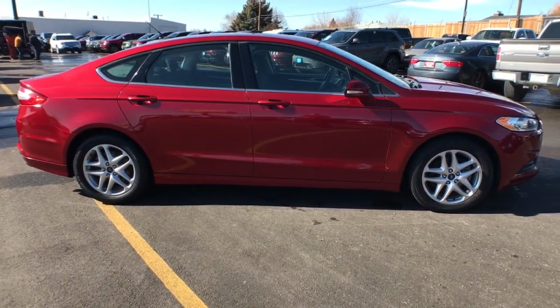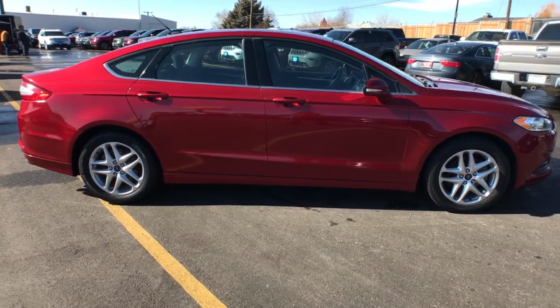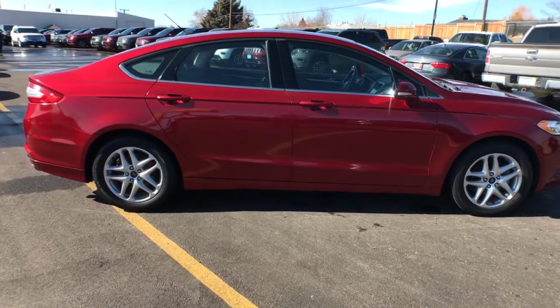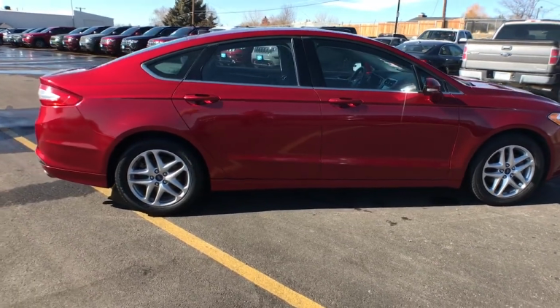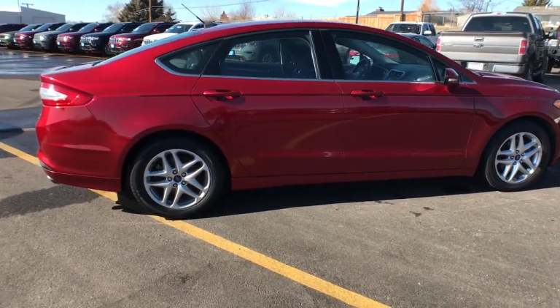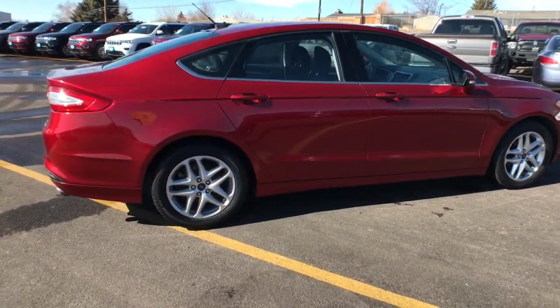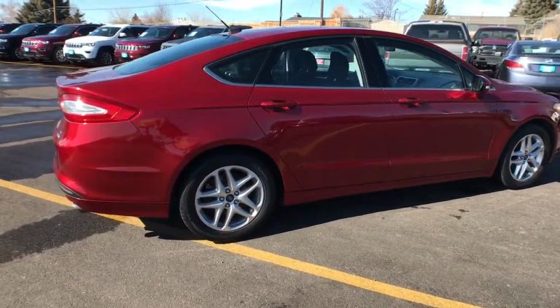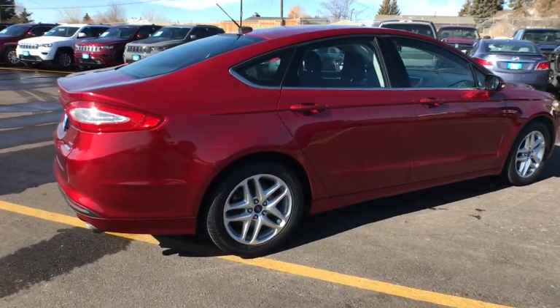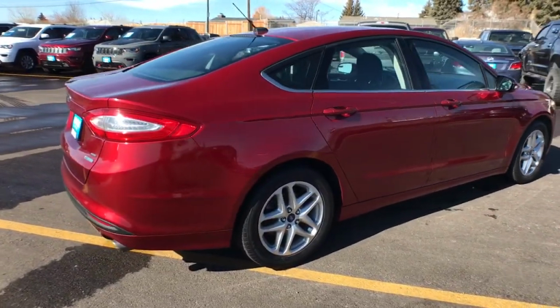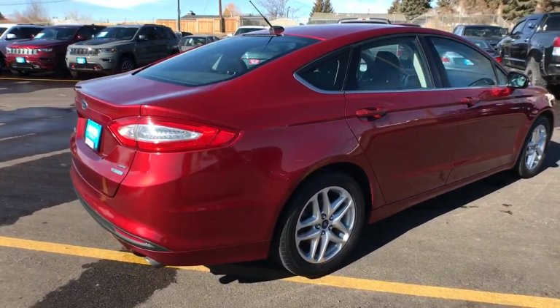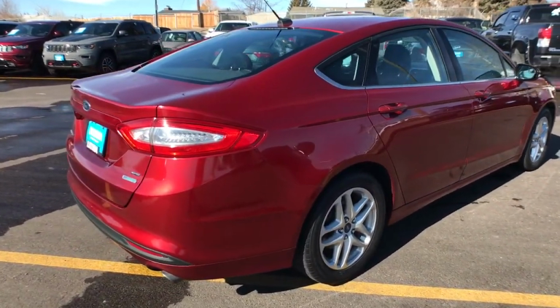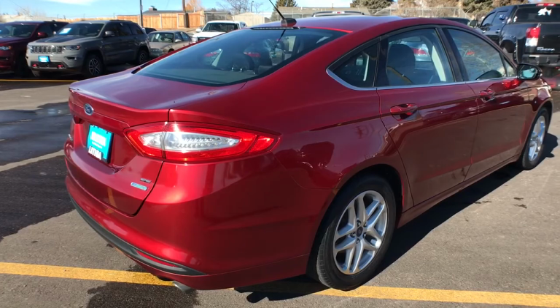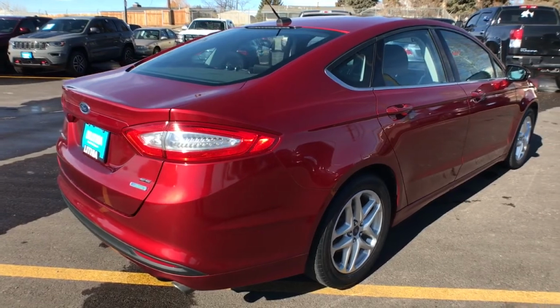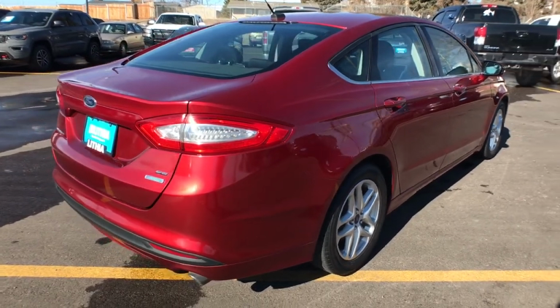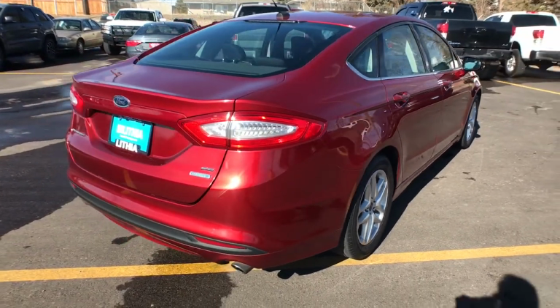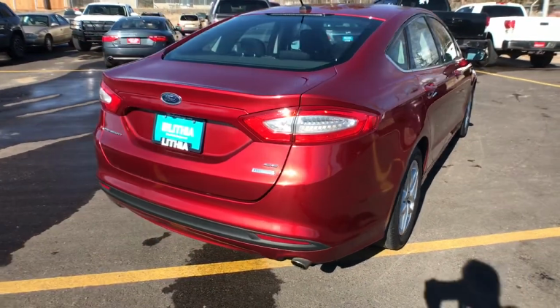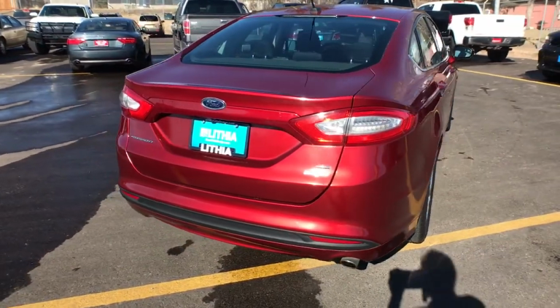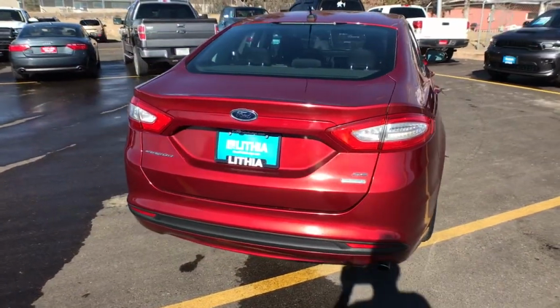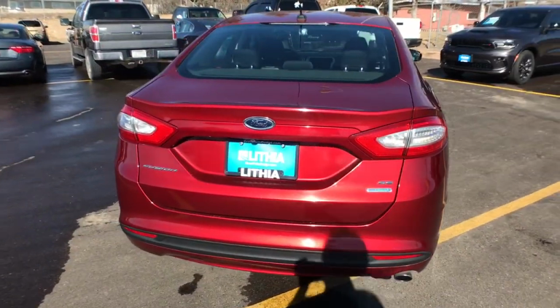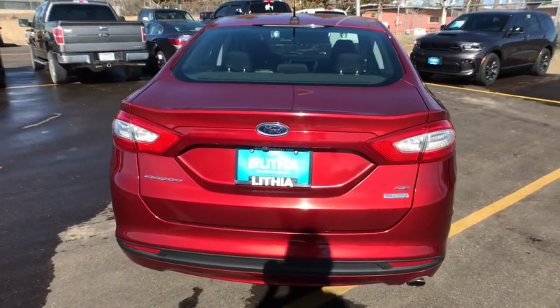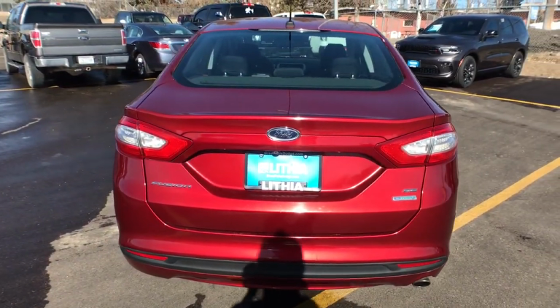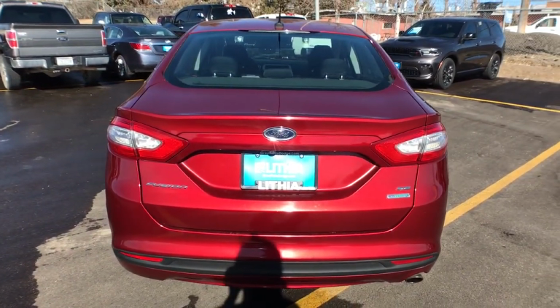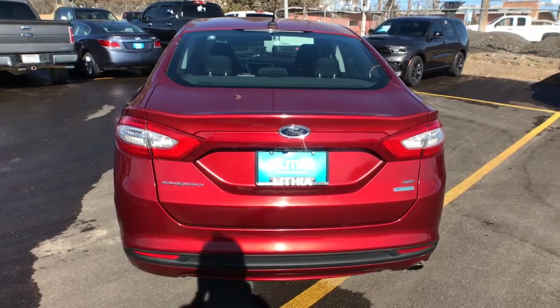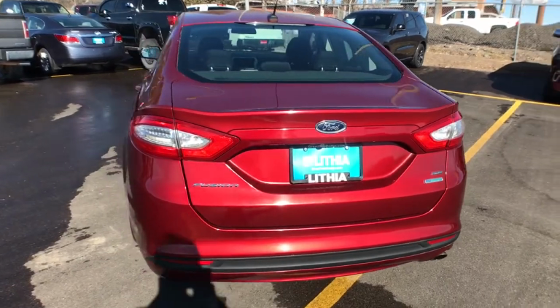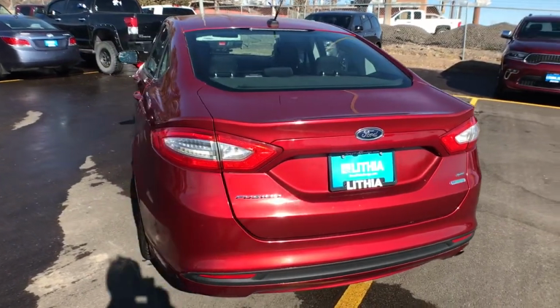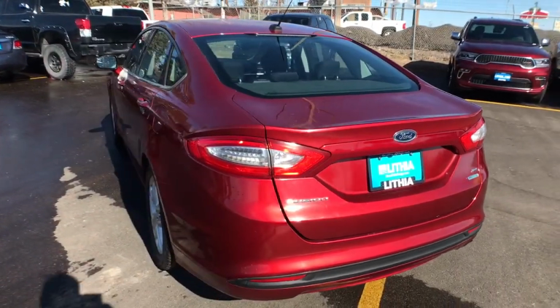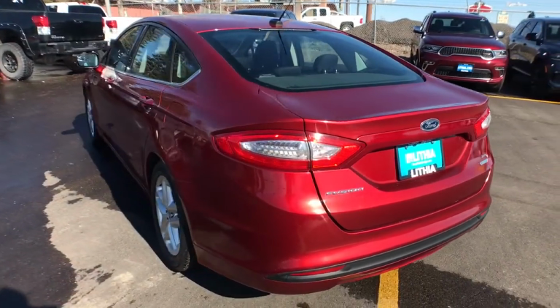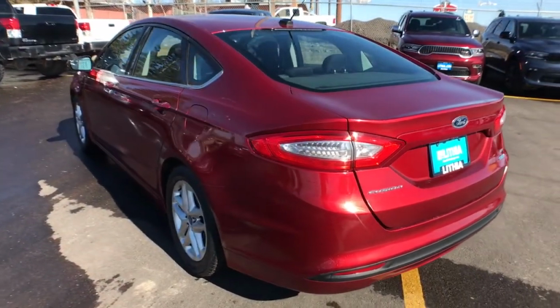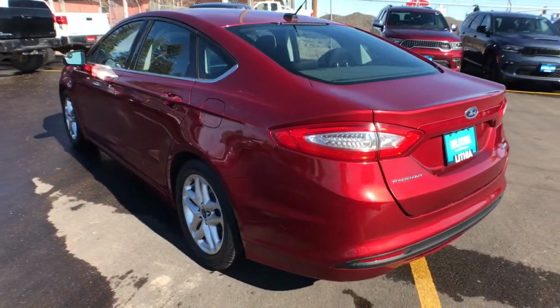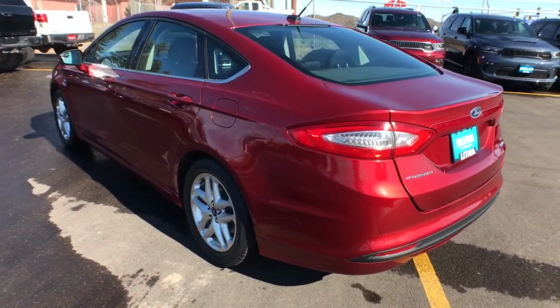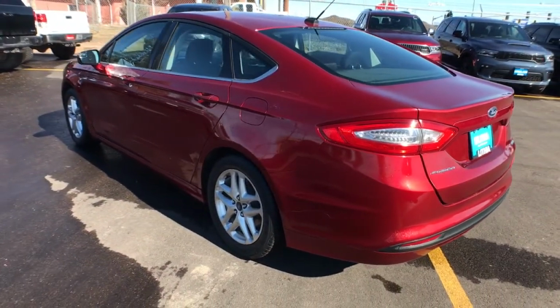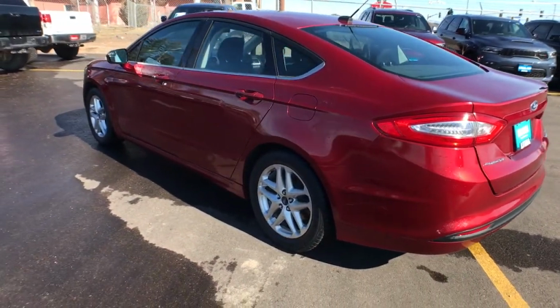This mid-size 4-door leverages the latest technology to keep you safe, connected and entertained while it soothes and spoils you with a tasteful, luxurious interior and silky smooth ride. These are just some of the great options this vehicle comes with.